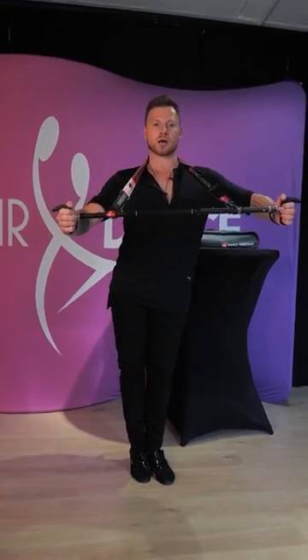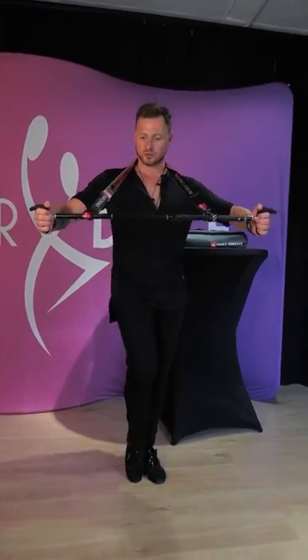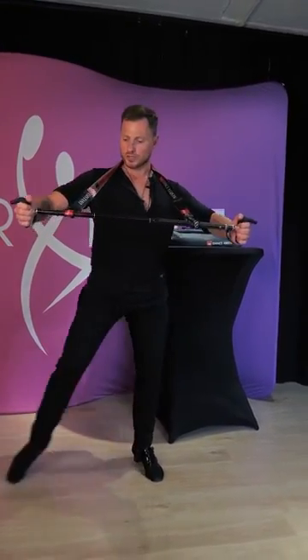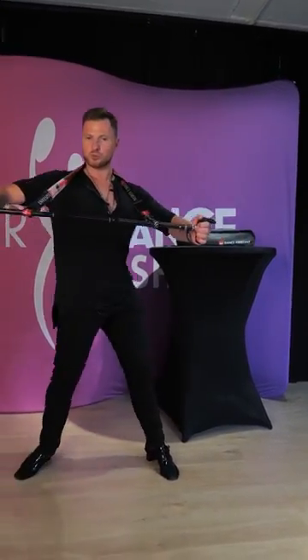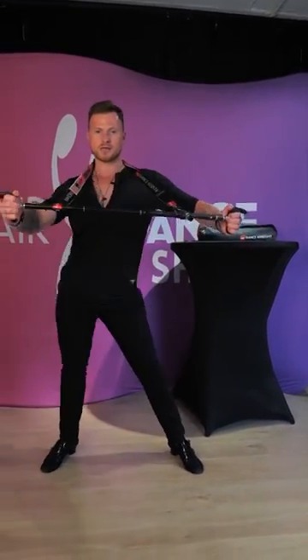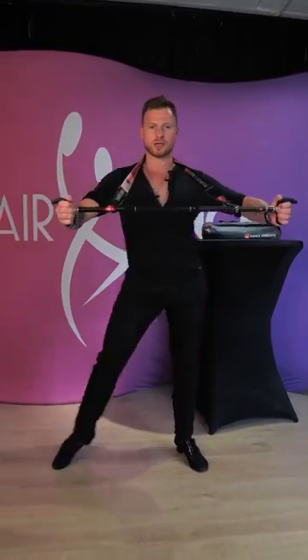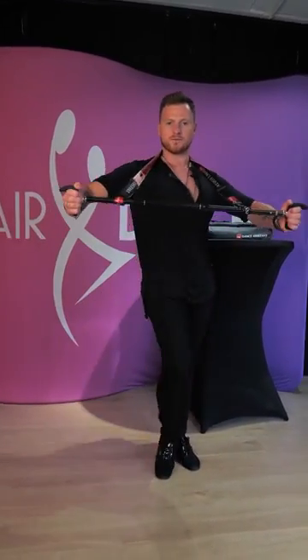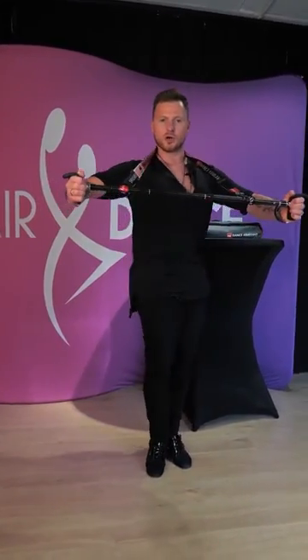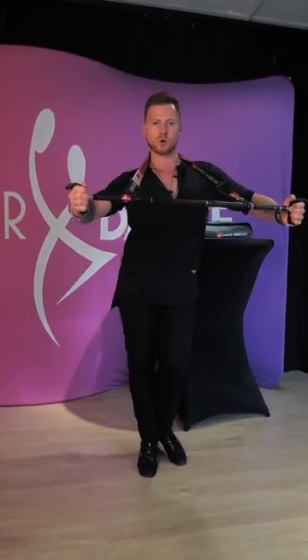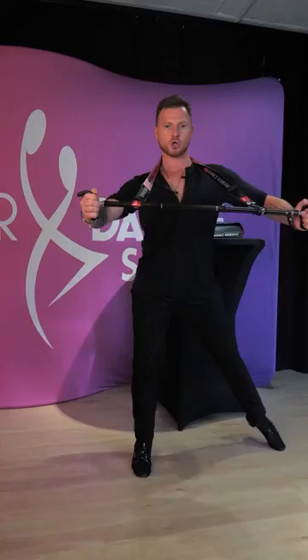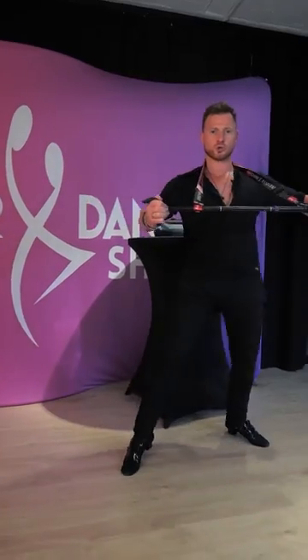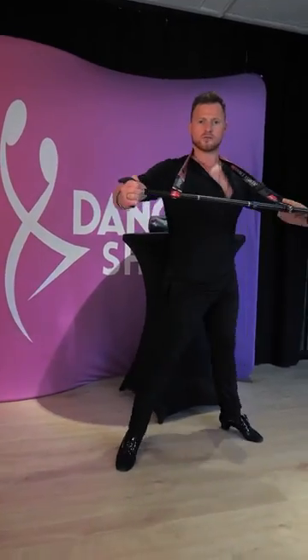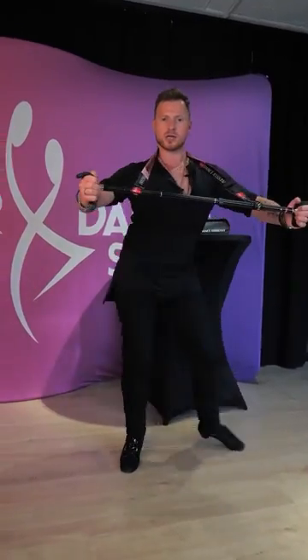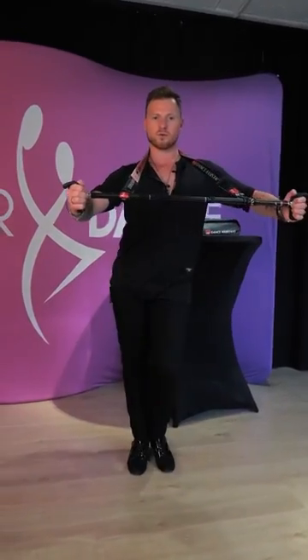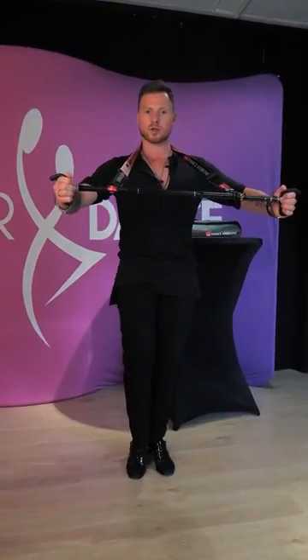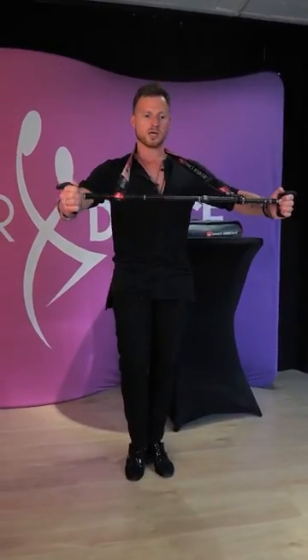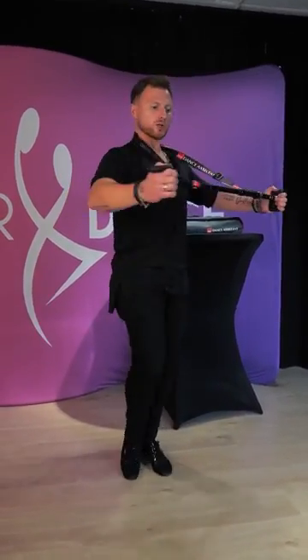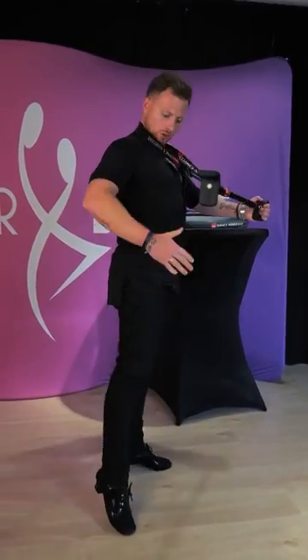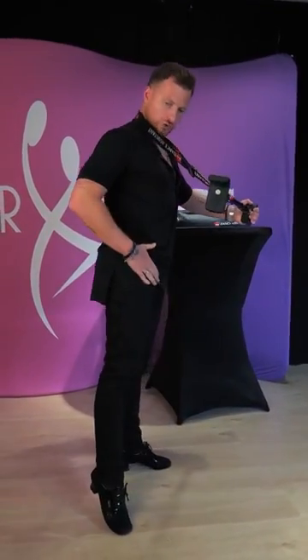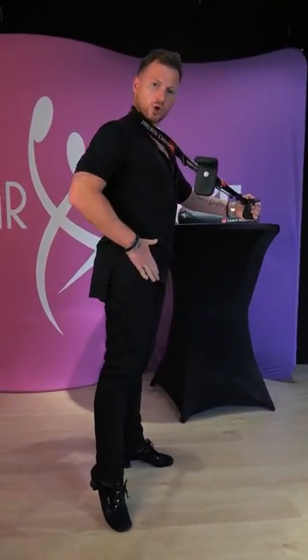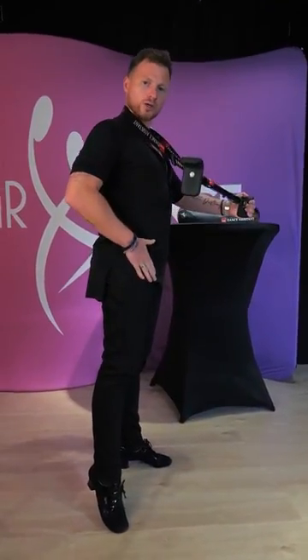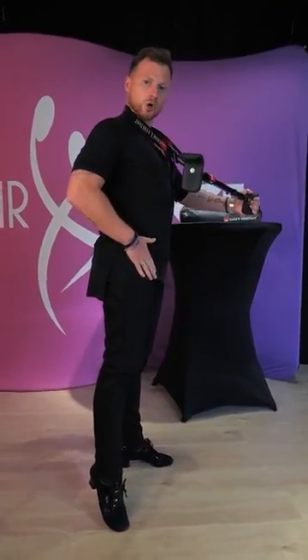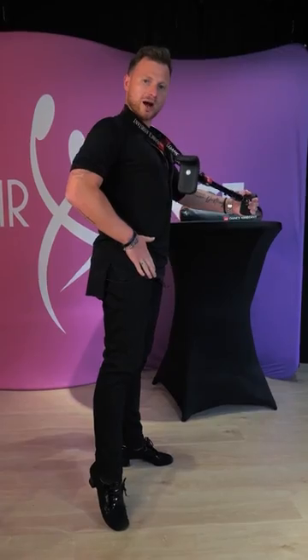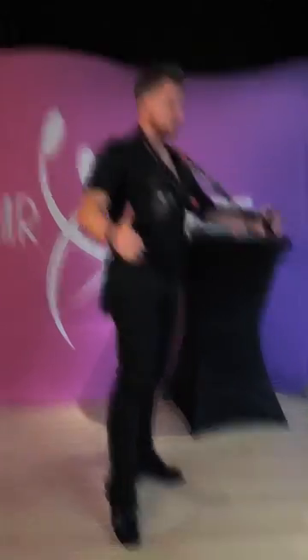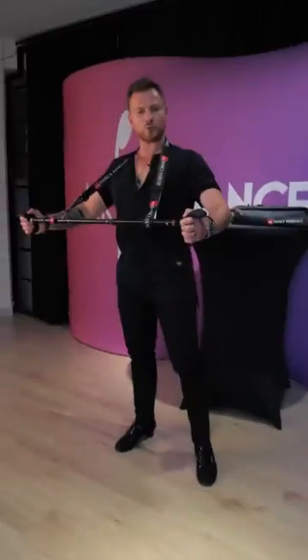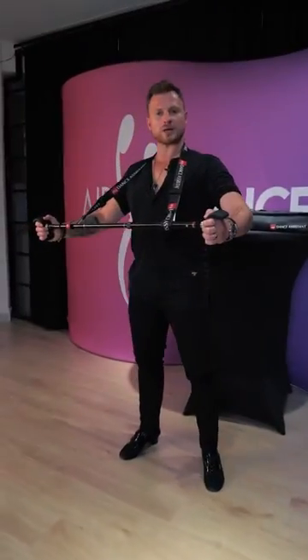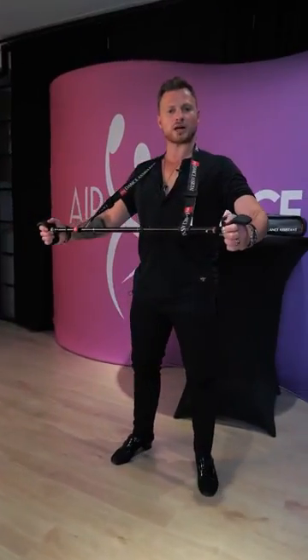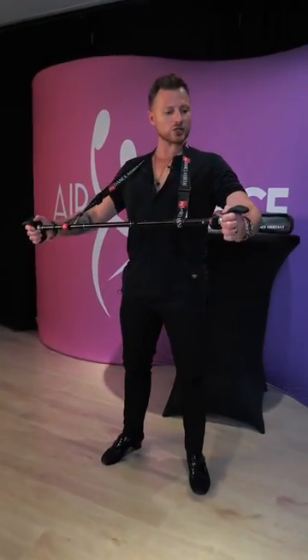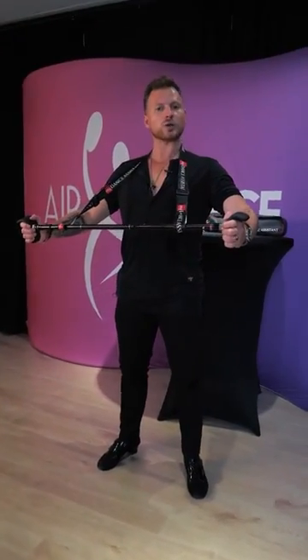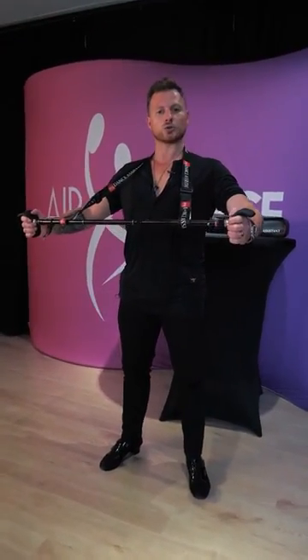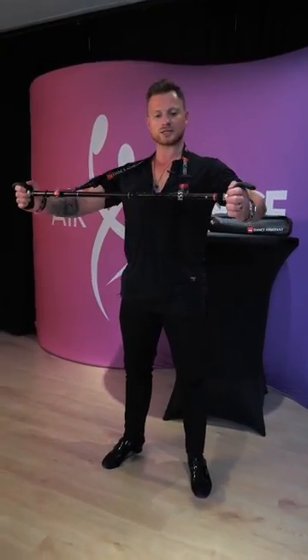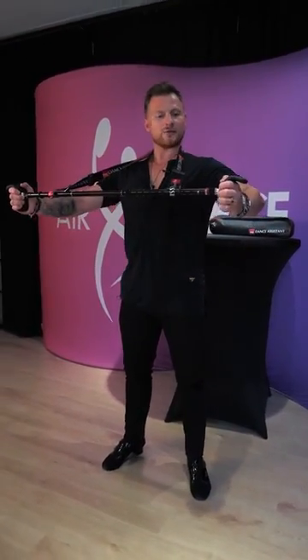So you can use this in, for example, a cucaracha and do like: two and a three and a four, and one two and a three and a four. You can concentrate only on your hip action.